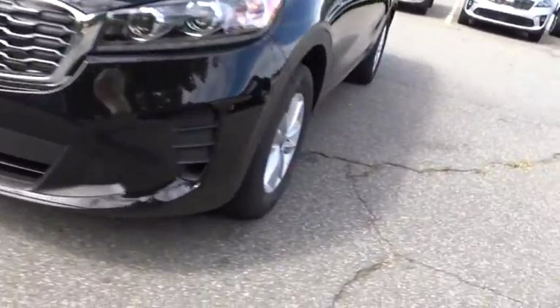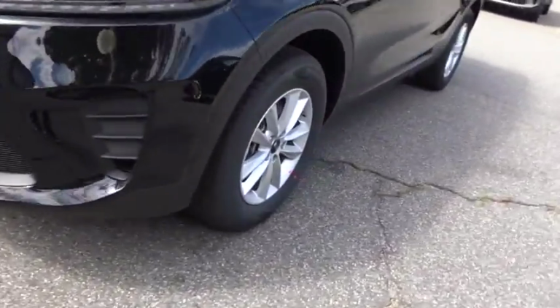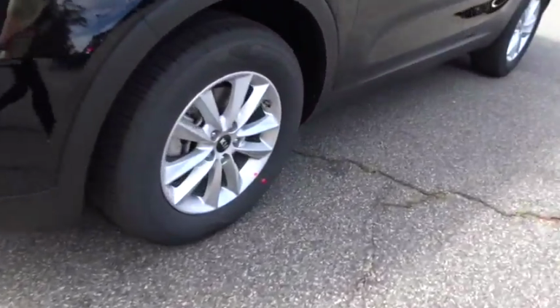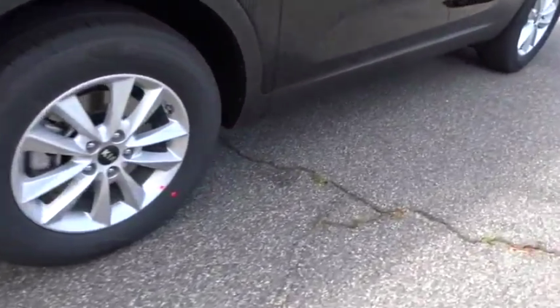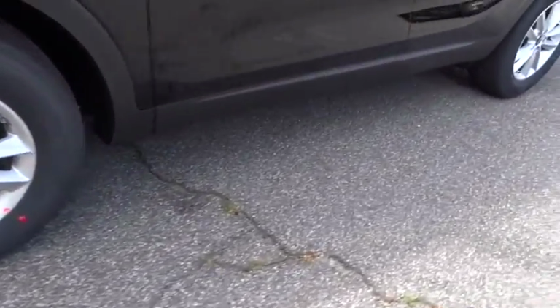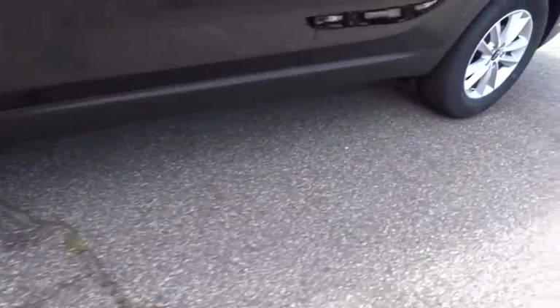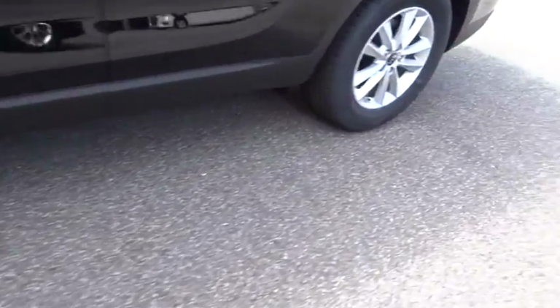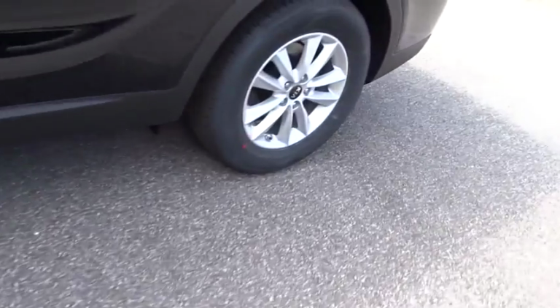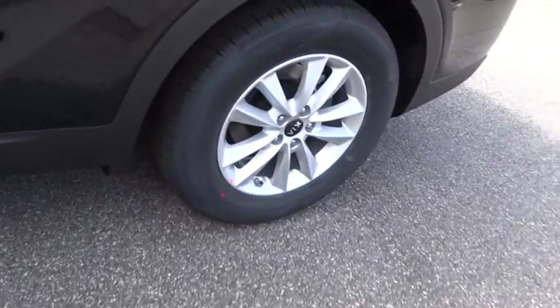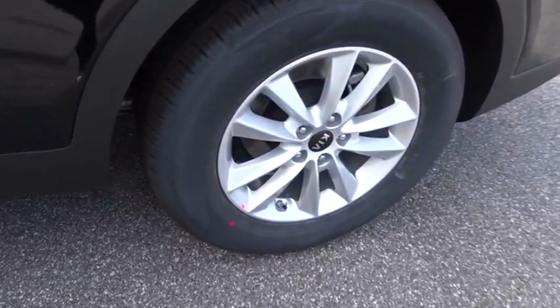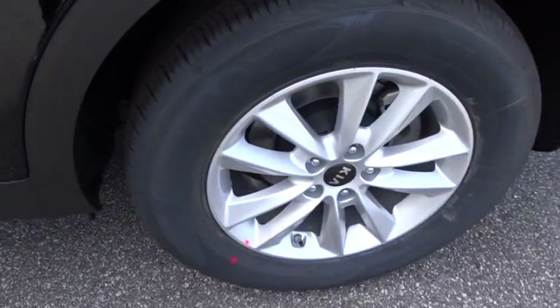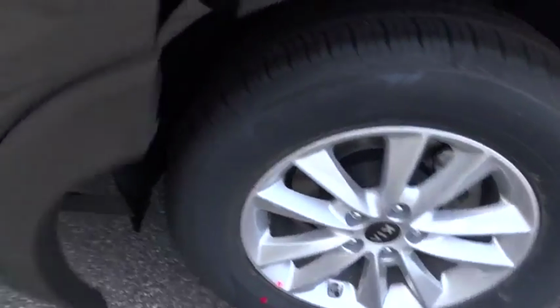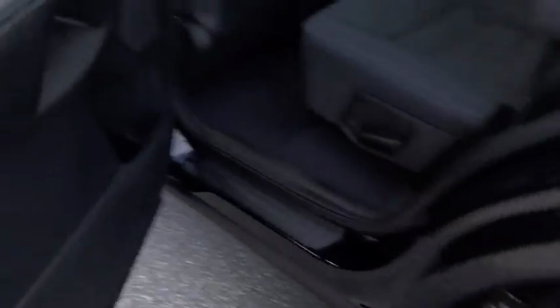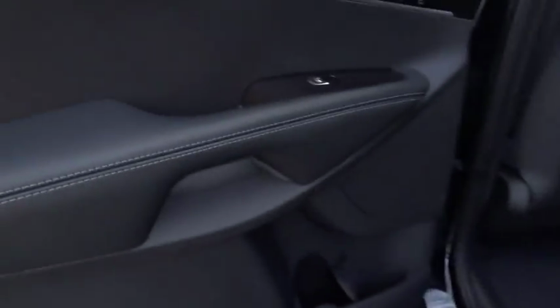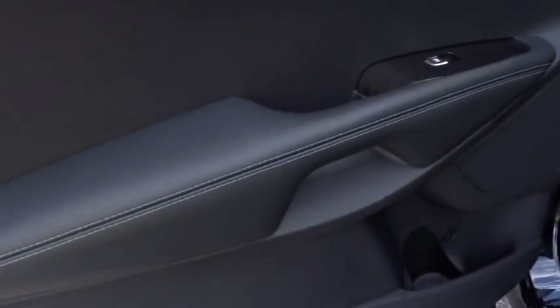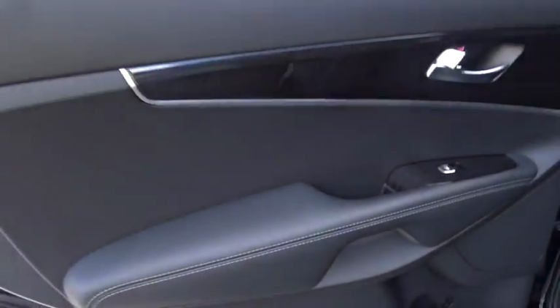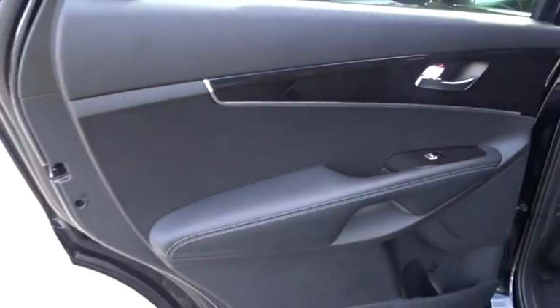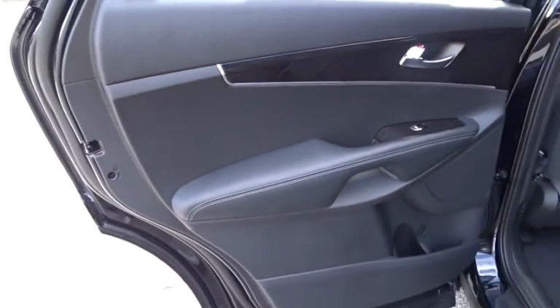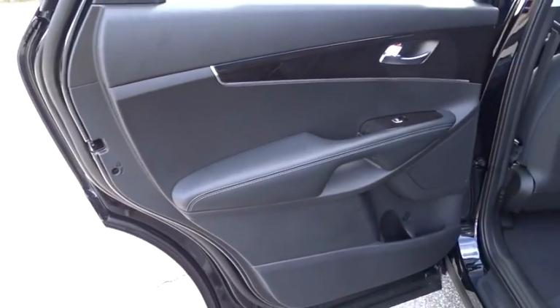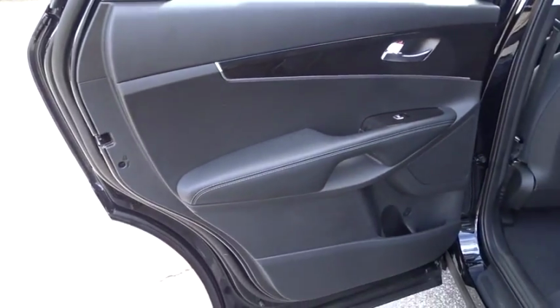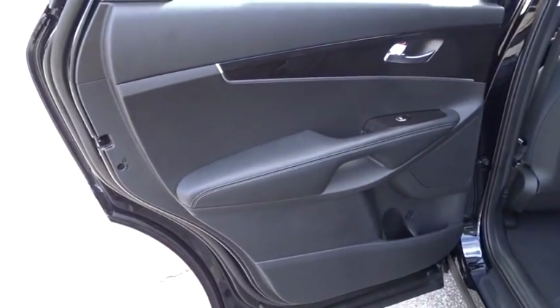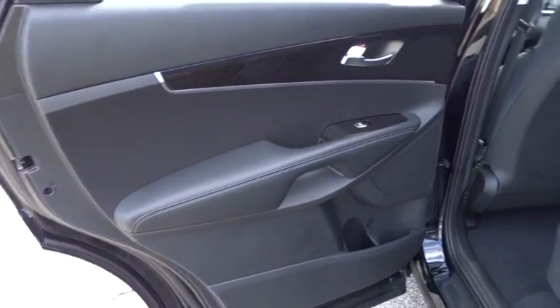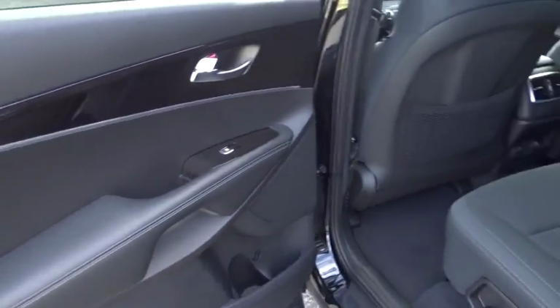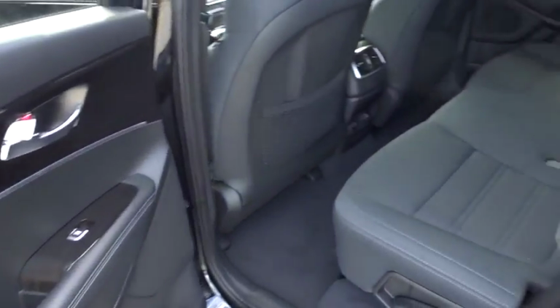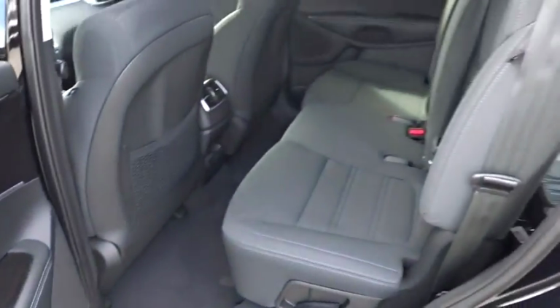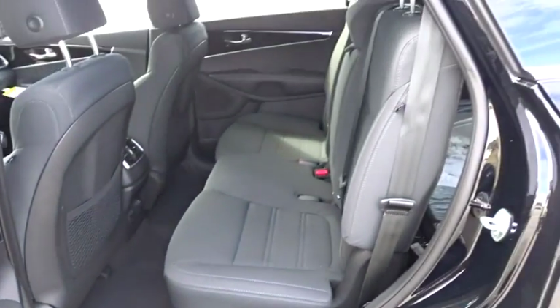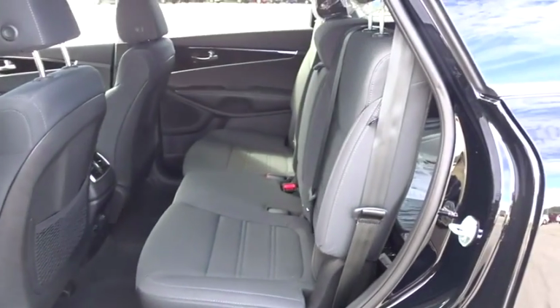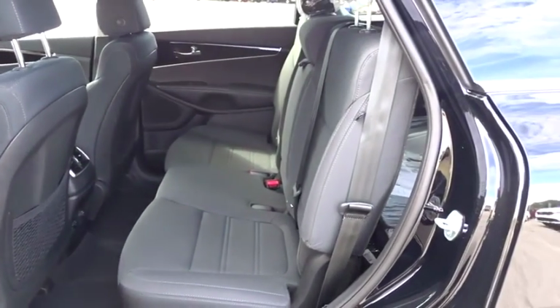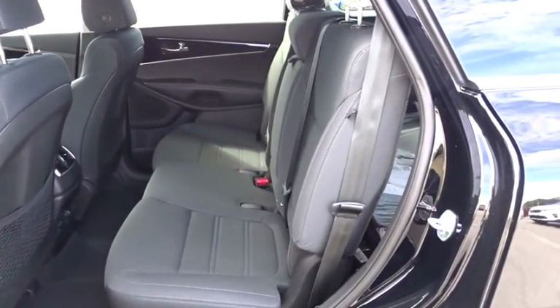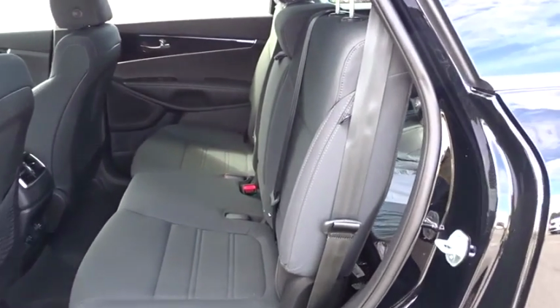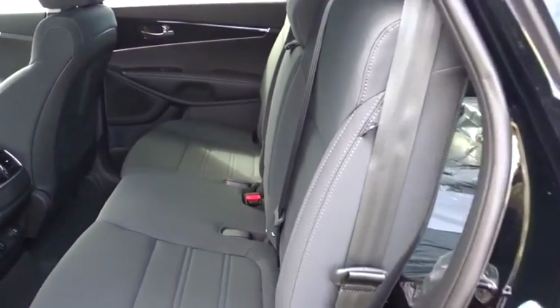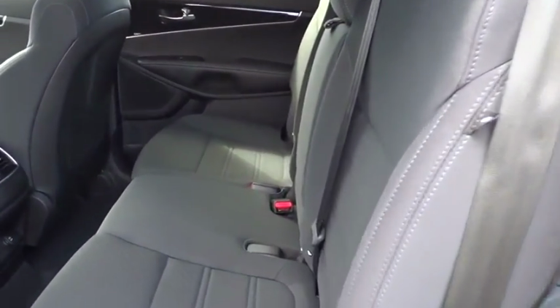Here are some of this vehicle's great options: steering wheel audio control, lane departure warning, stability control, traction control, keyless entry, backup camera, anti-lock braking system, and Bluetooth.